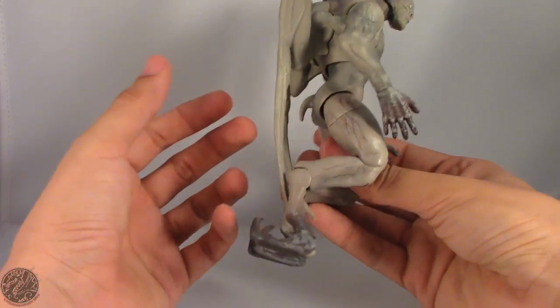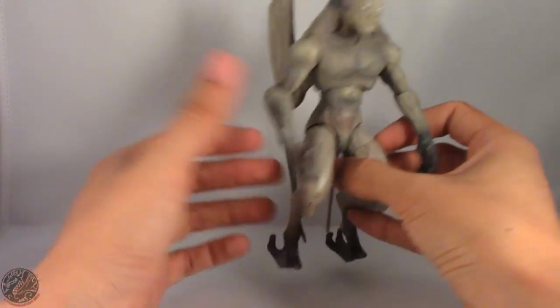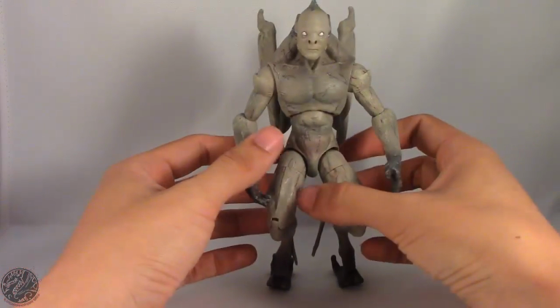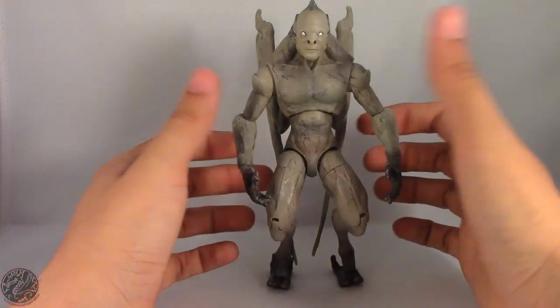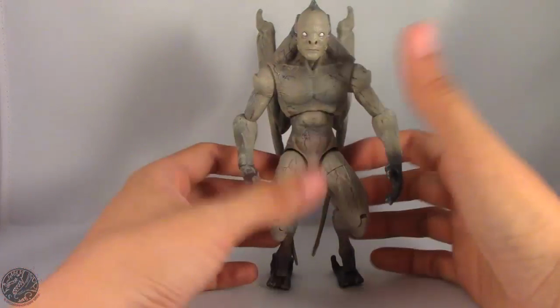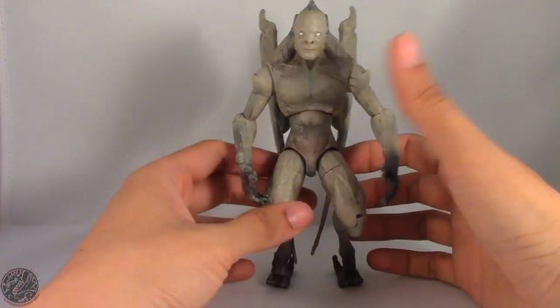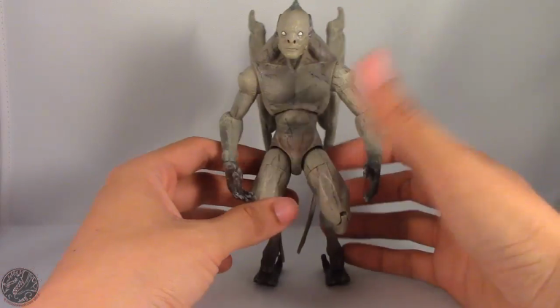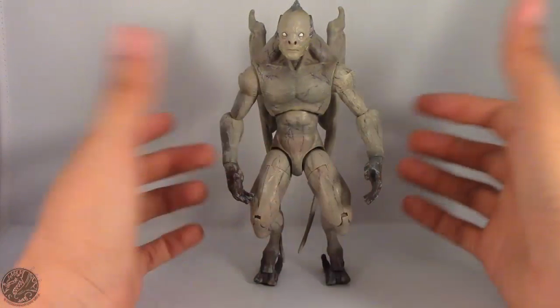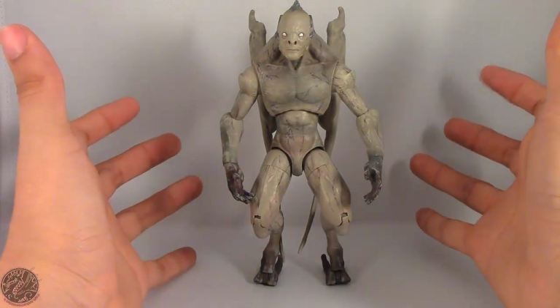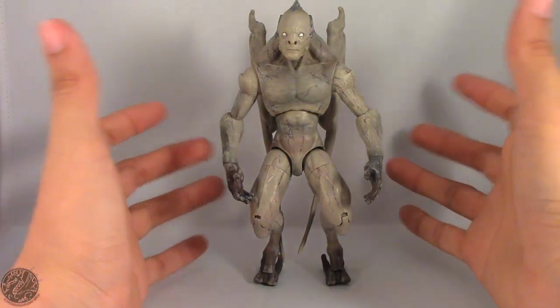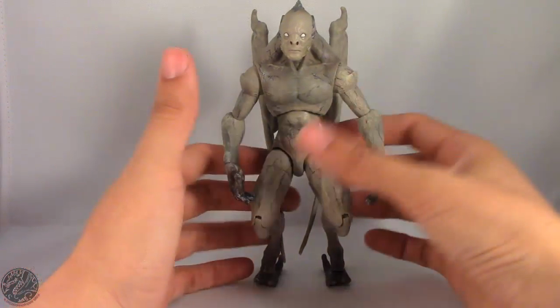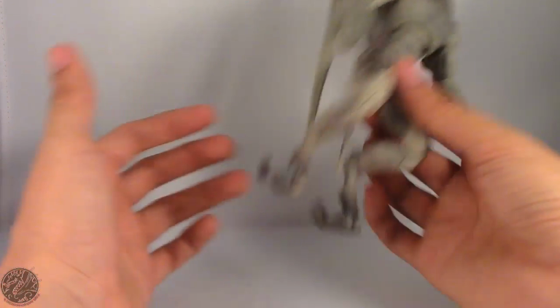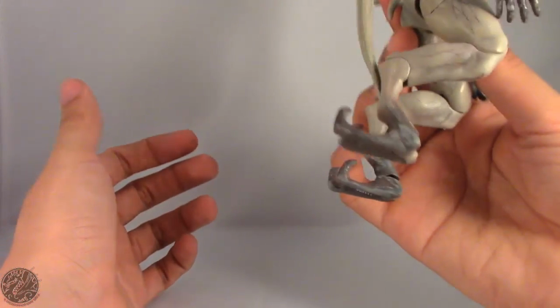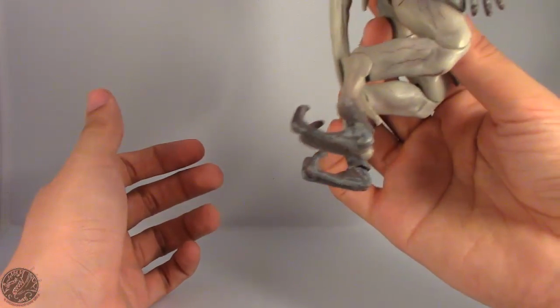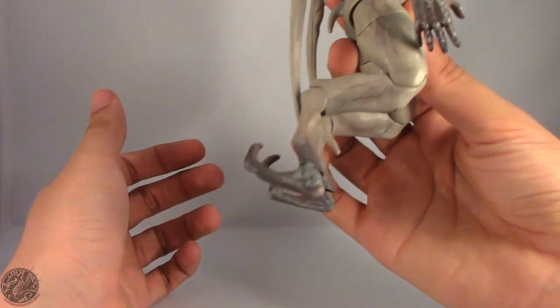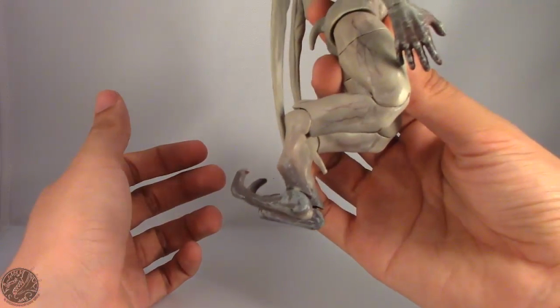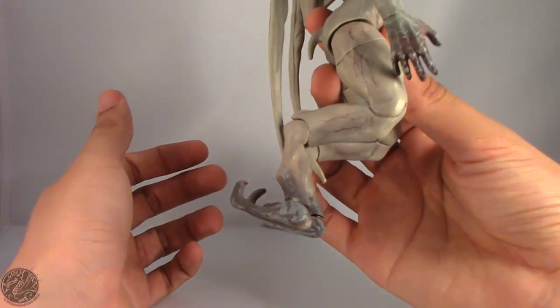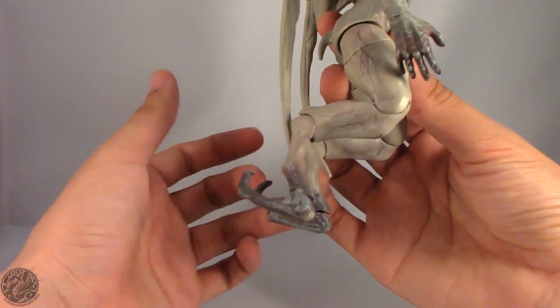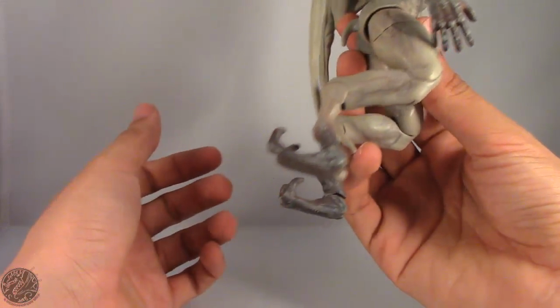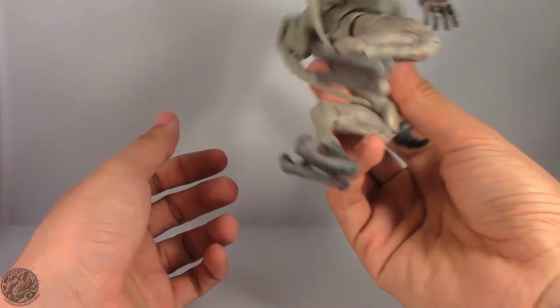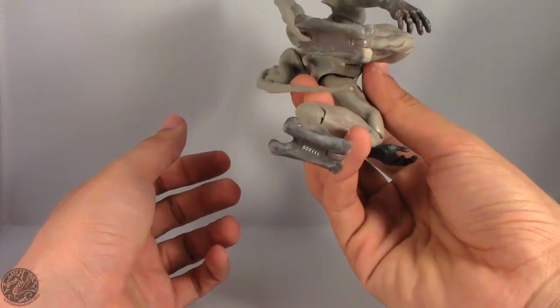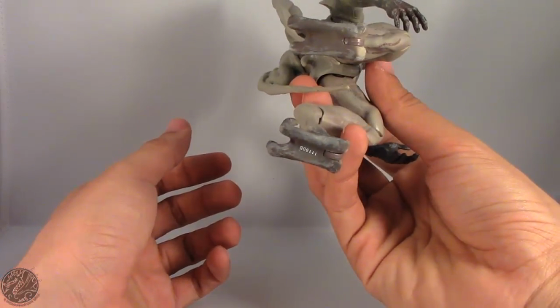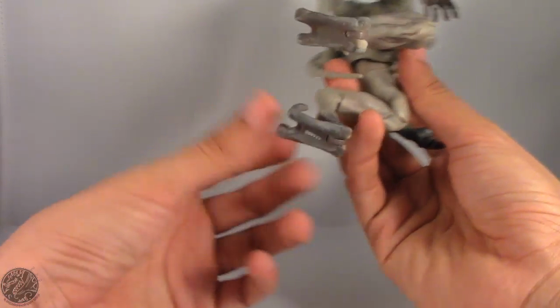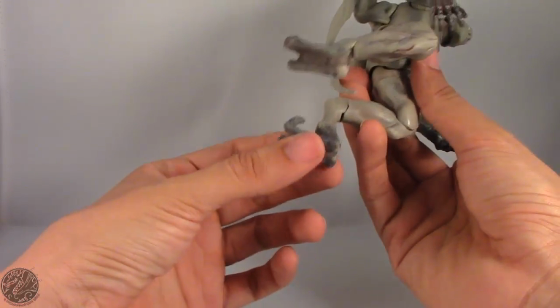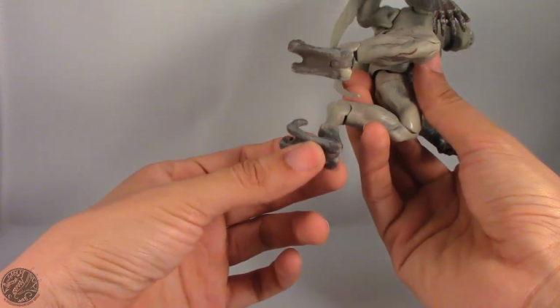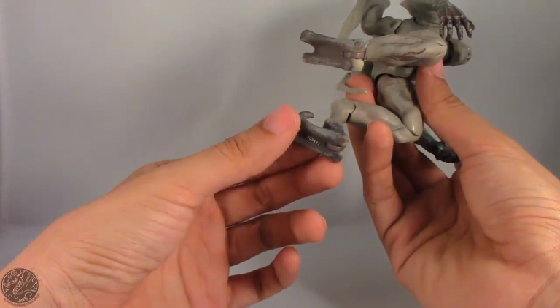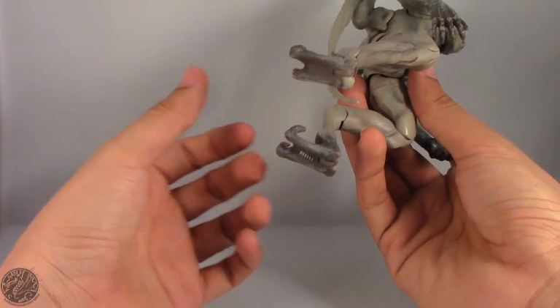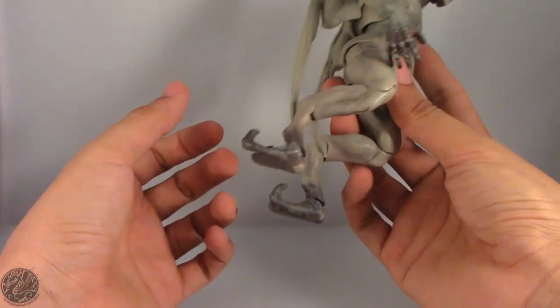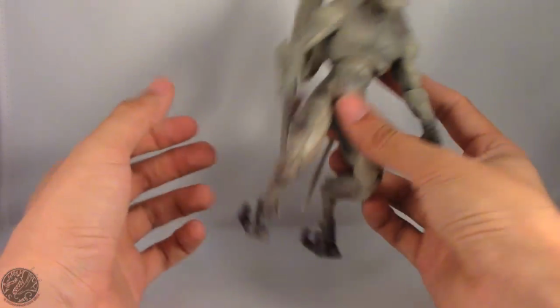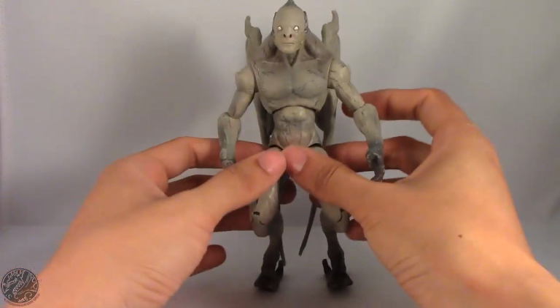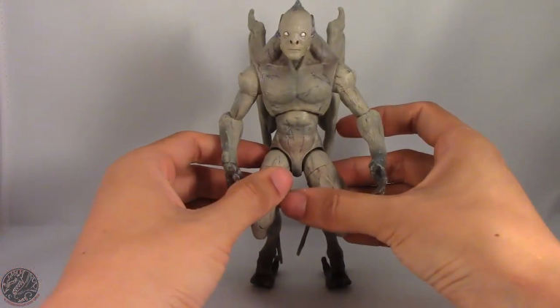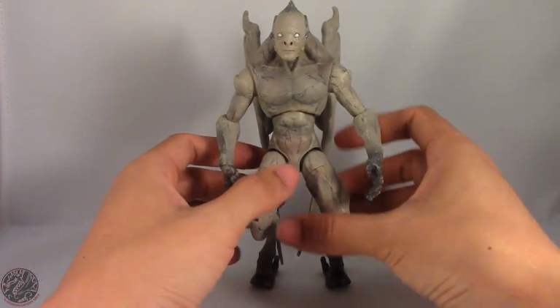Right off the bat, he really doesn't stand all too well just because of the way his feet are designed. Look at how crazy his feet are — just really, really creepy.